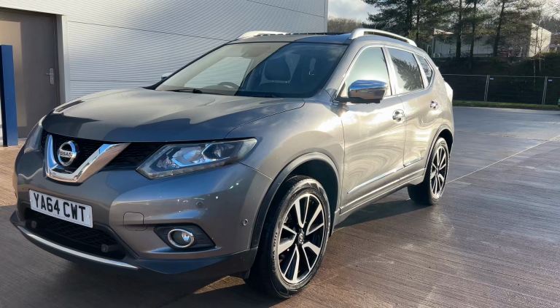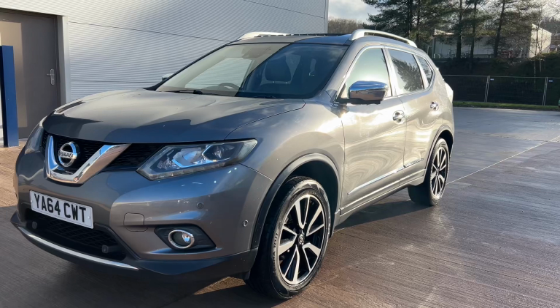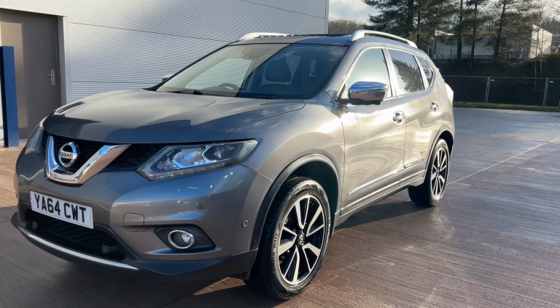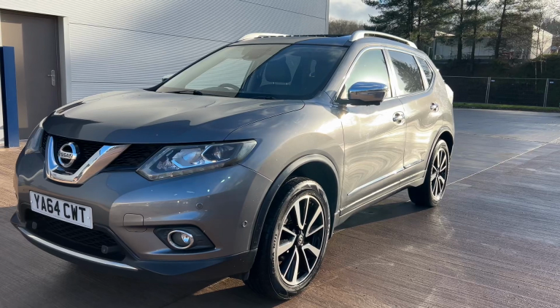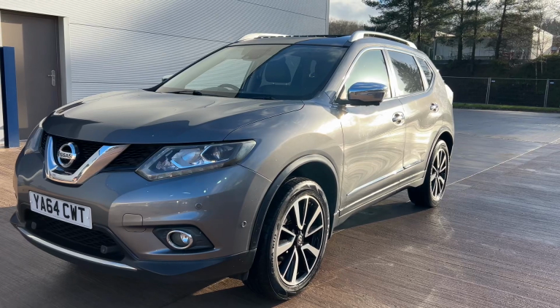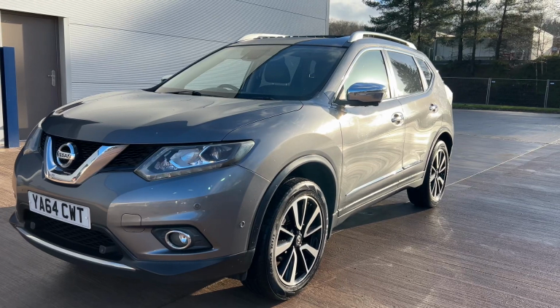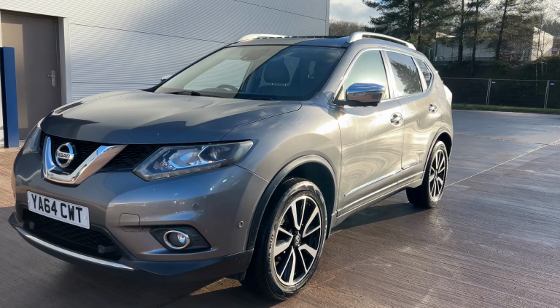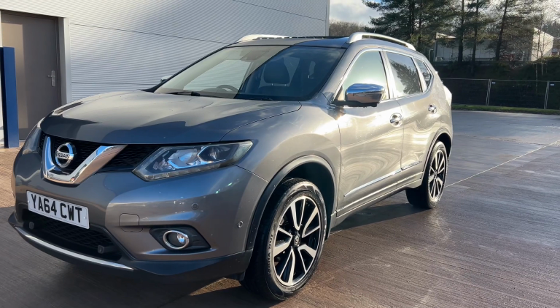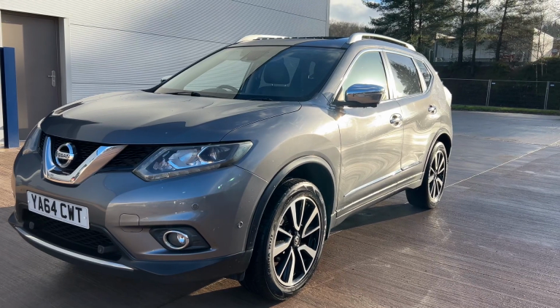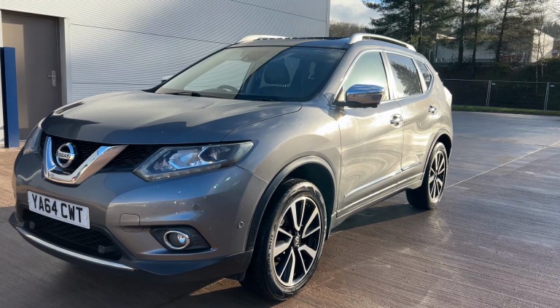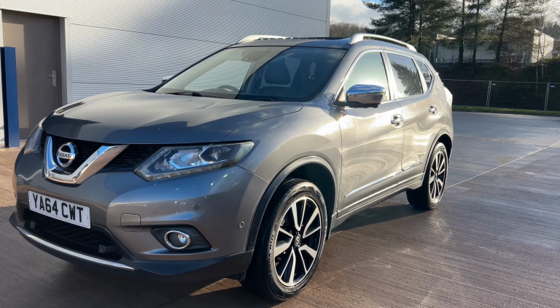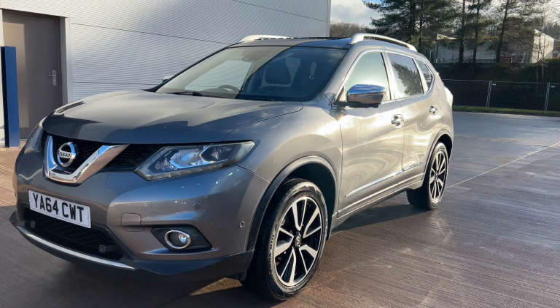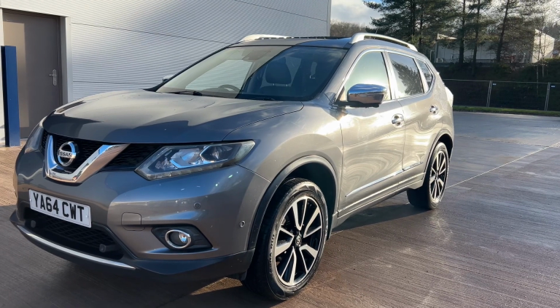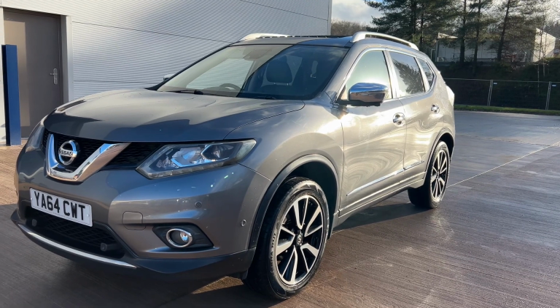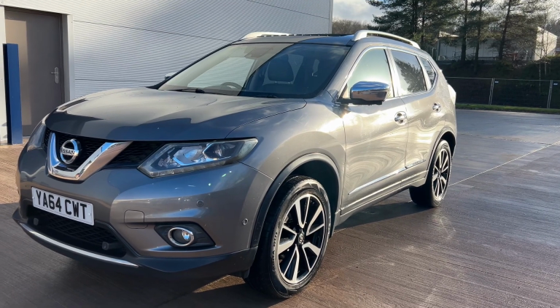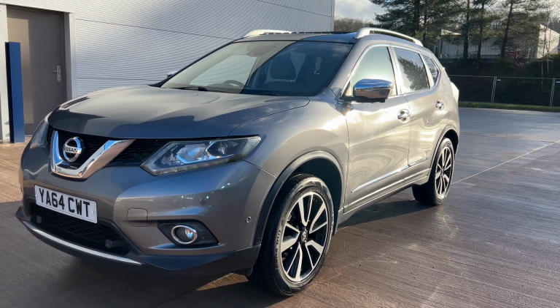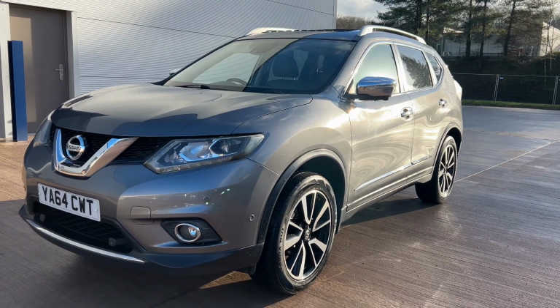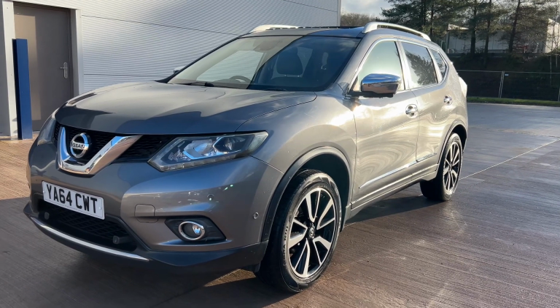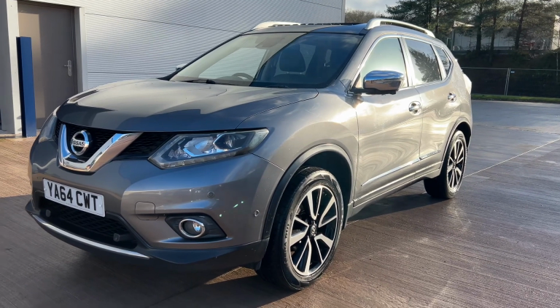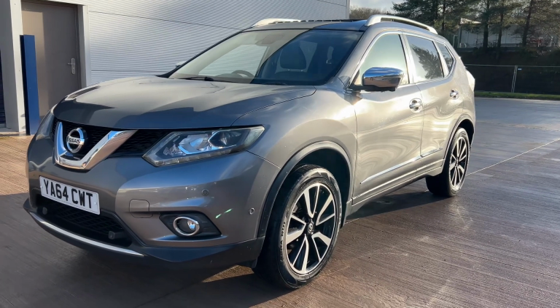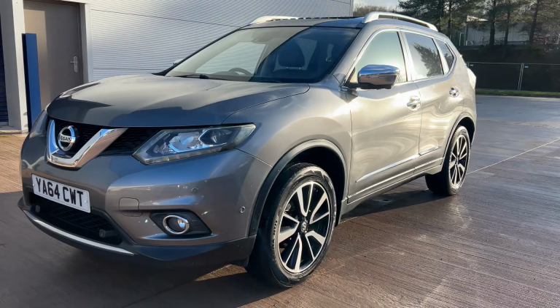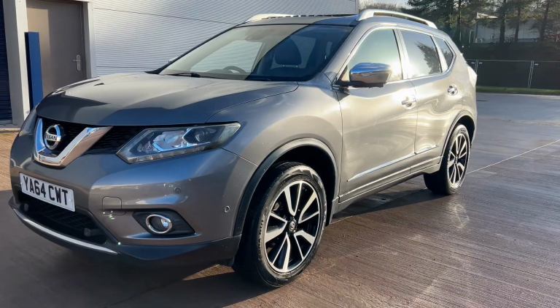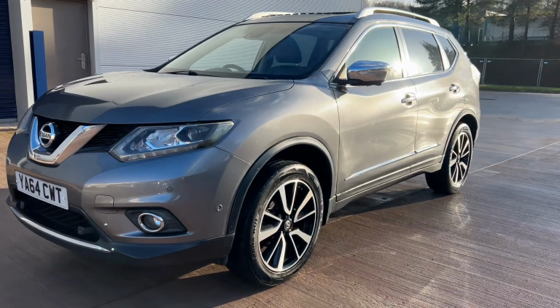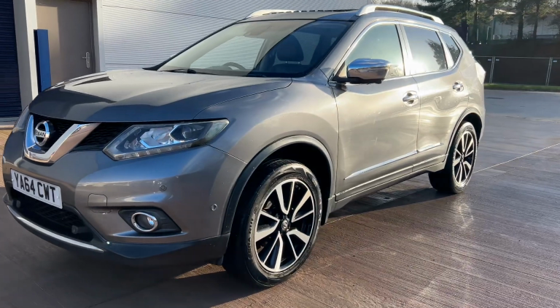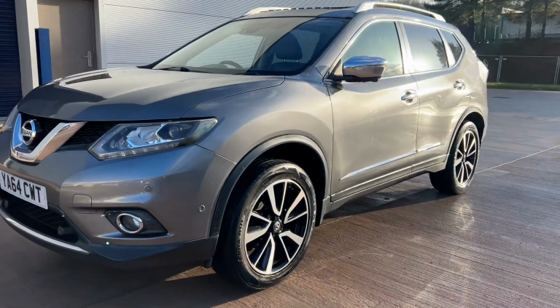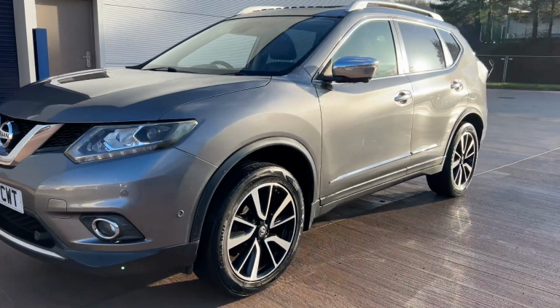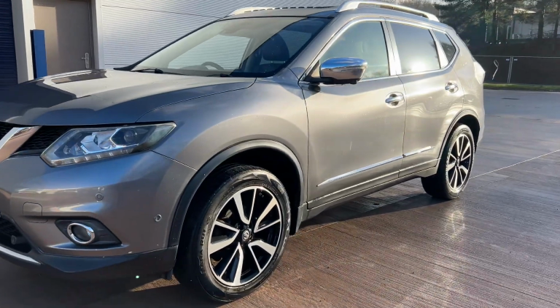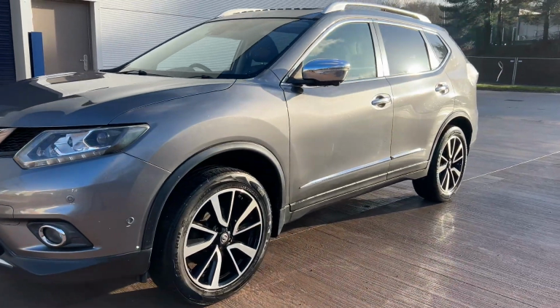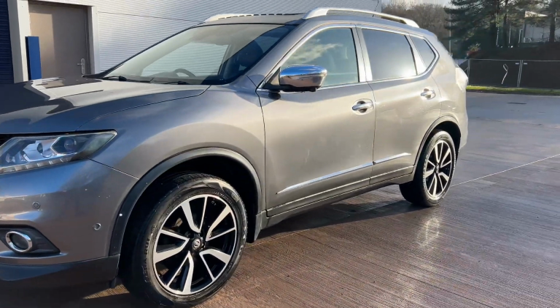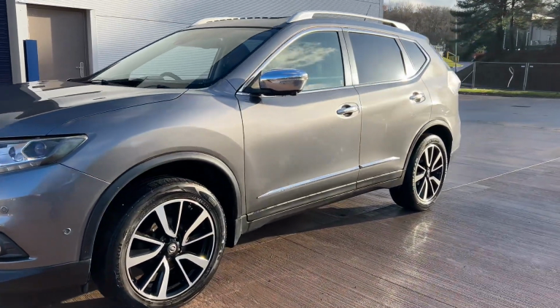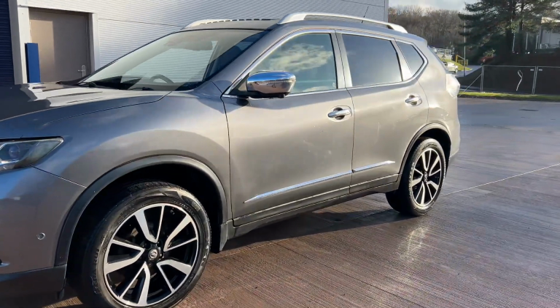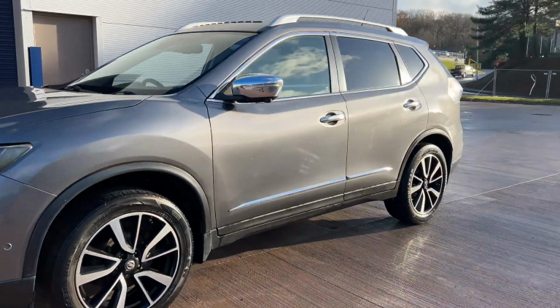Hi, welcome to Elite Vehicles Direct Limited. My name is Carl, the owner of Elite Vehicles Direct. Just shown around a new arrival, which is a 64 plate Nissan X-Trail.